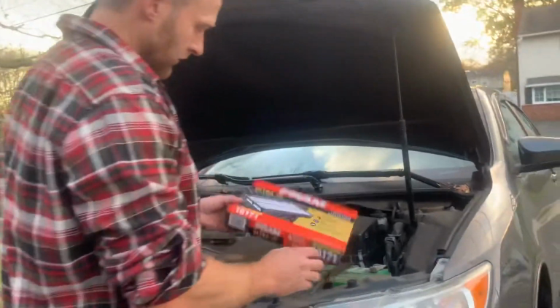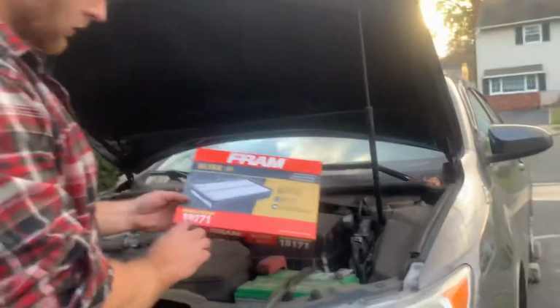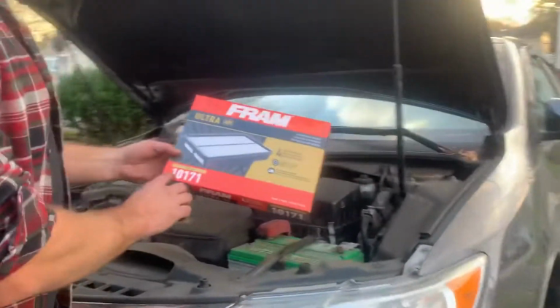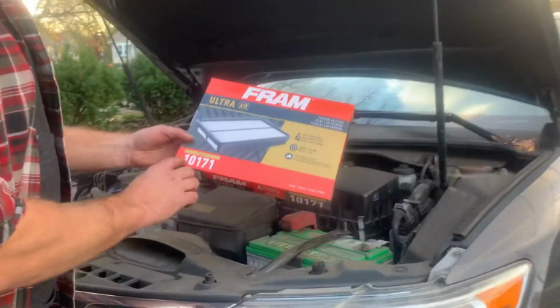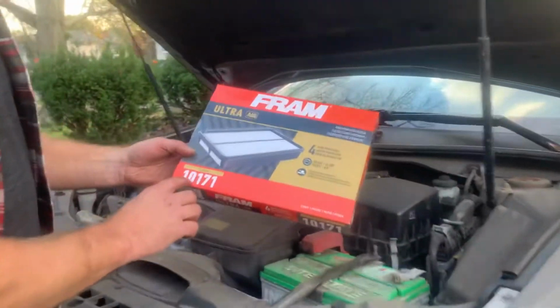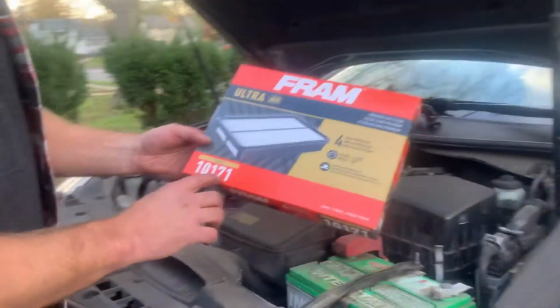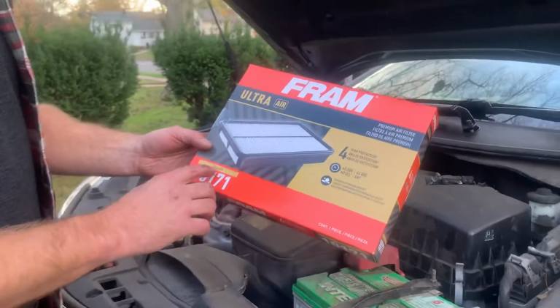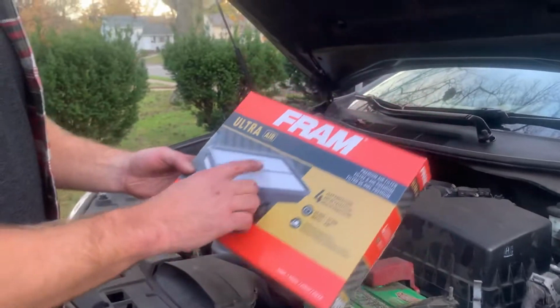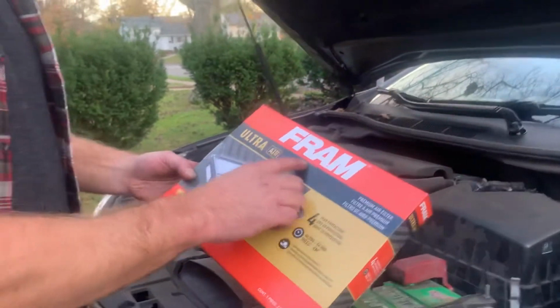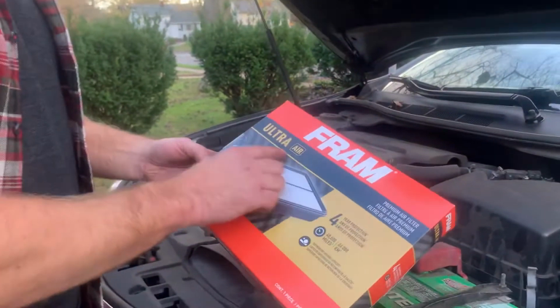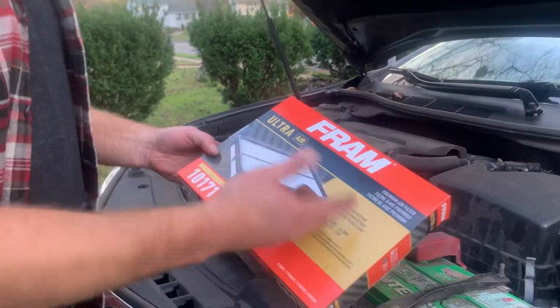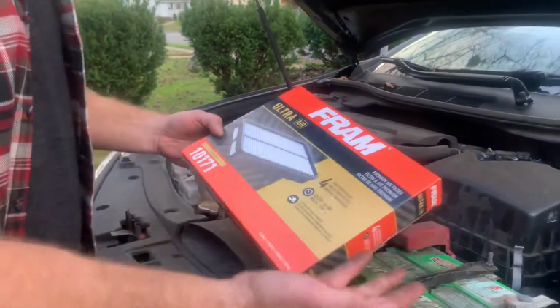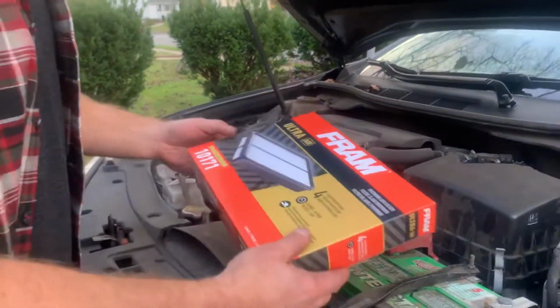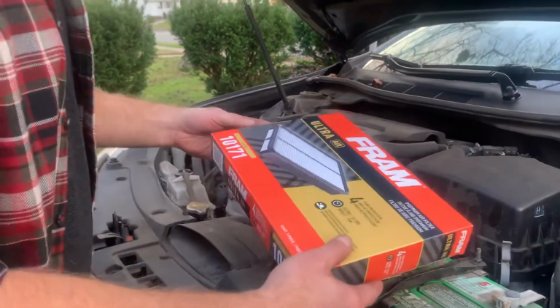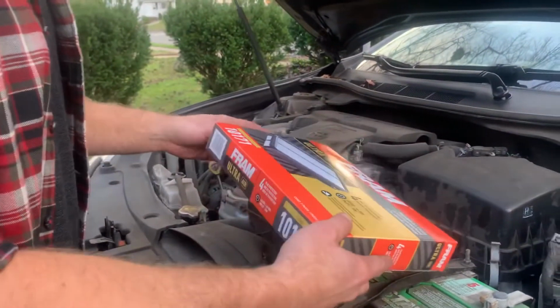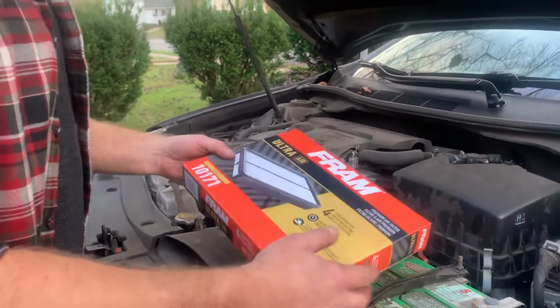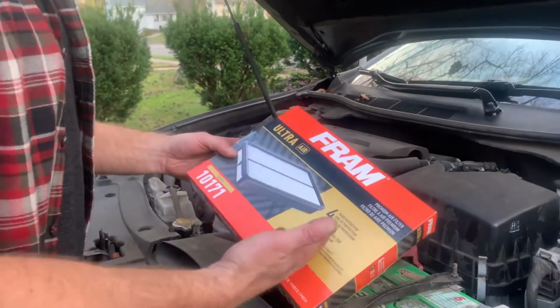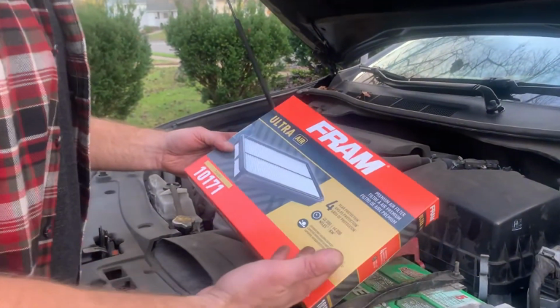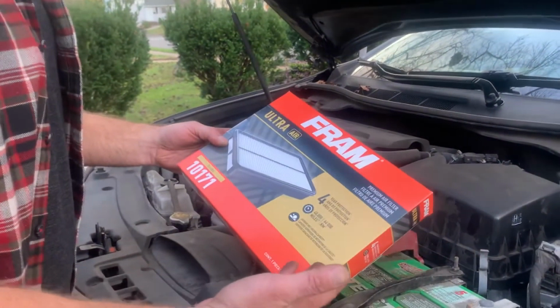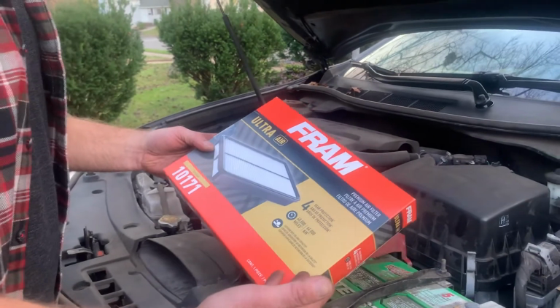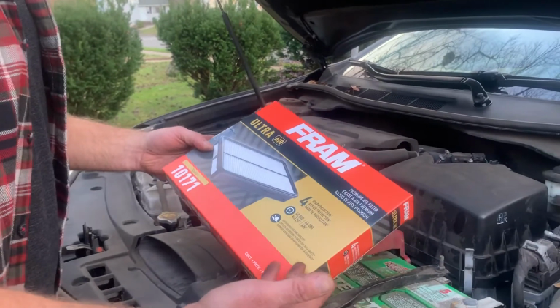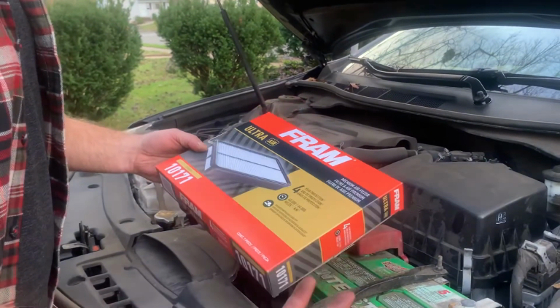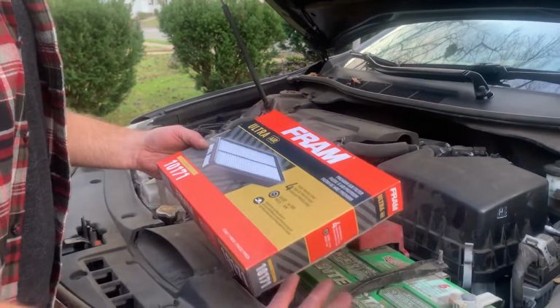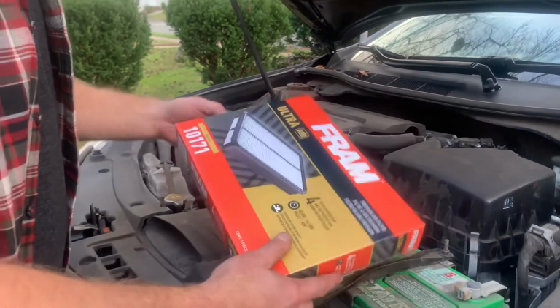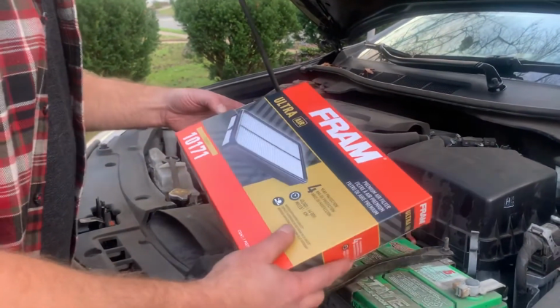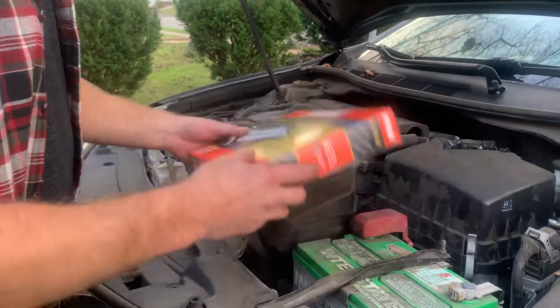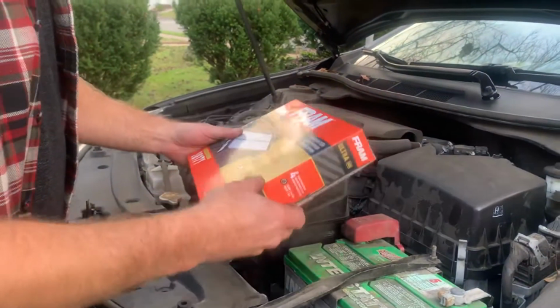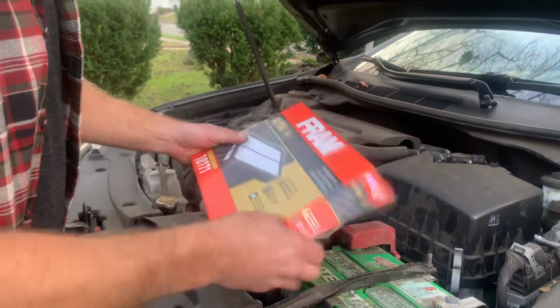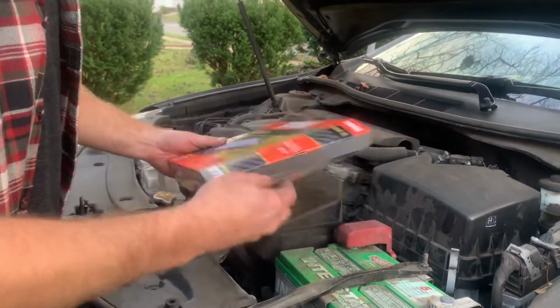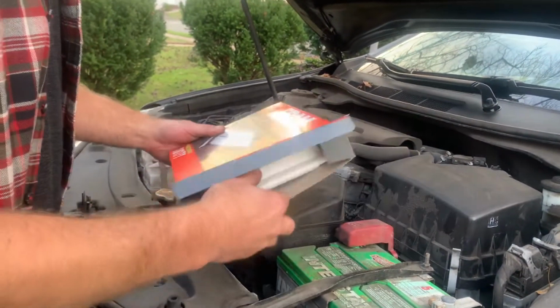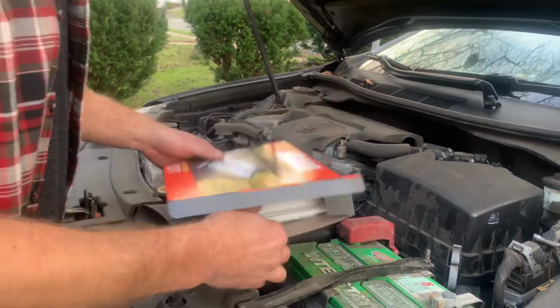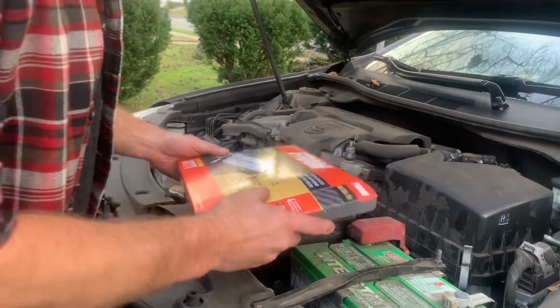For the 2012 Toyota Camry, it's a 10-171 Fram Ultra Air filter — it was about 12 dollars, a little fancier version. You can also get a K&N for about 40 to 50 bucks, which lasts your lifetime, but Fram is a great filter and this is an easy job to do.